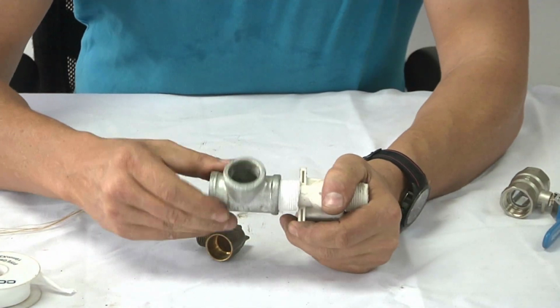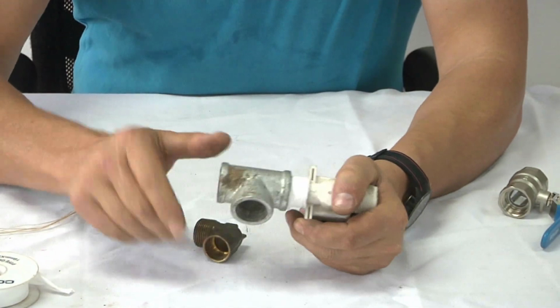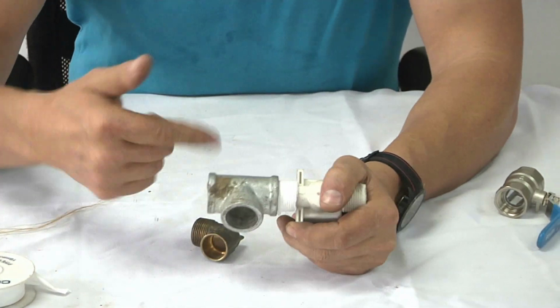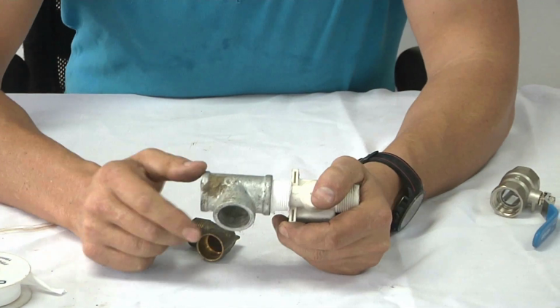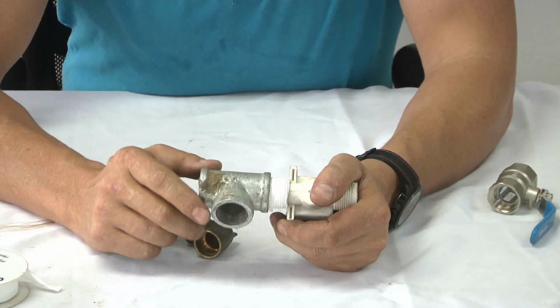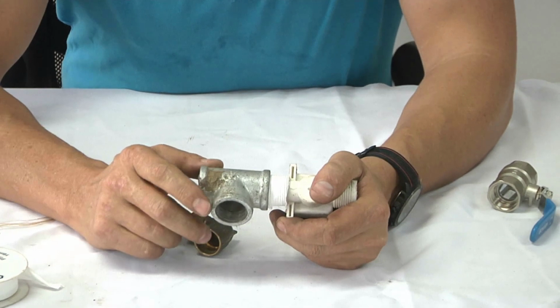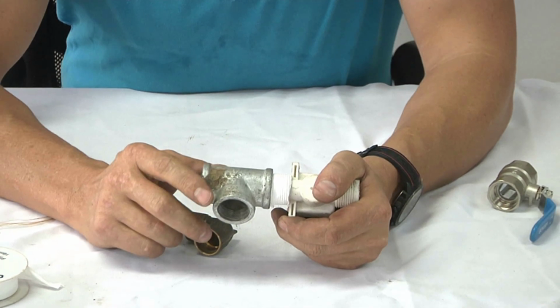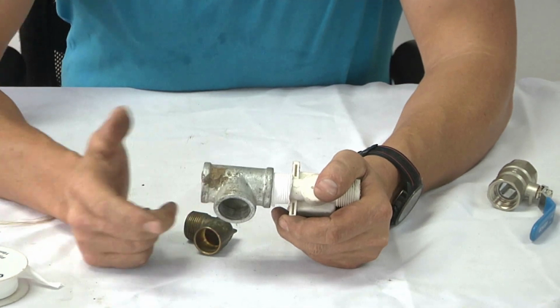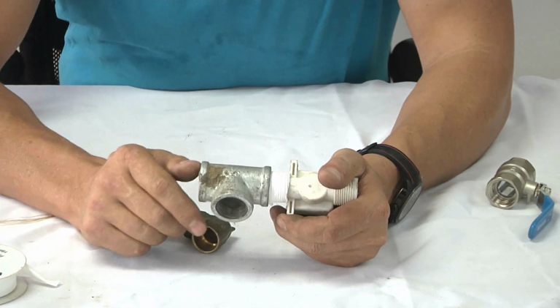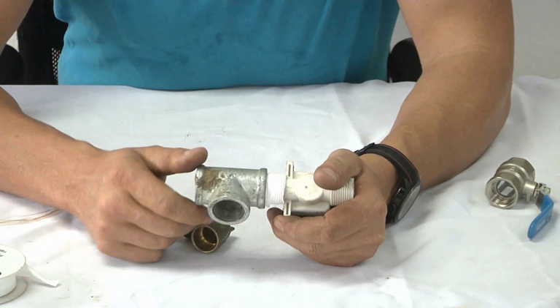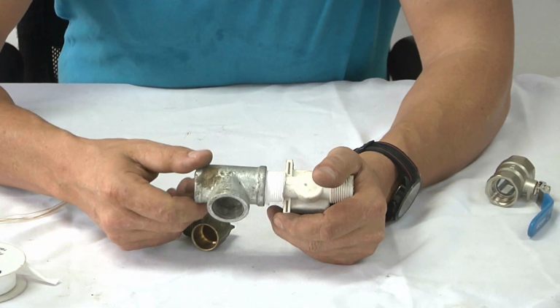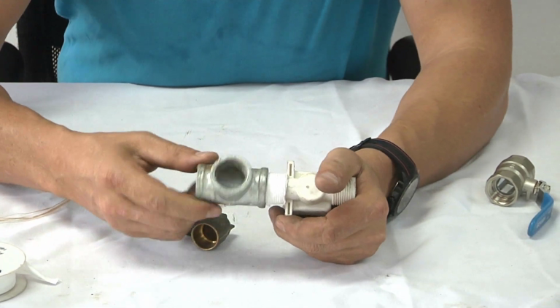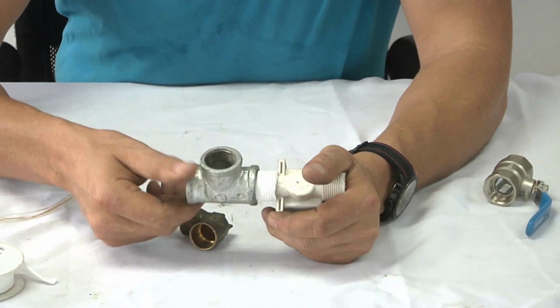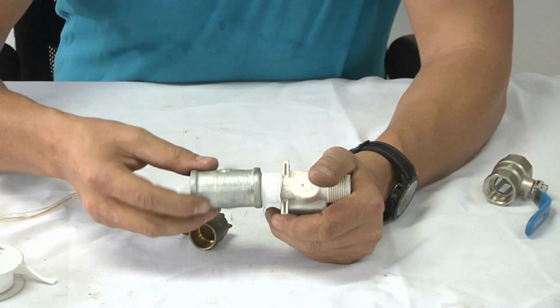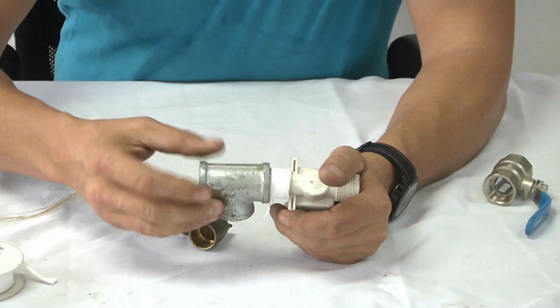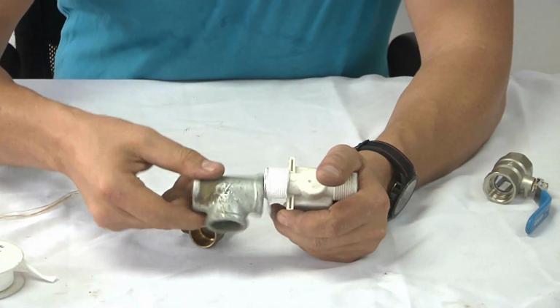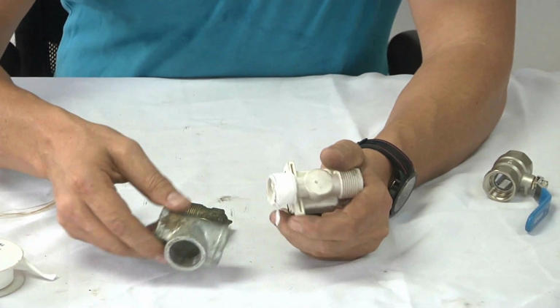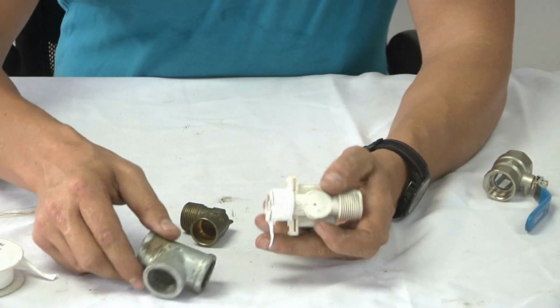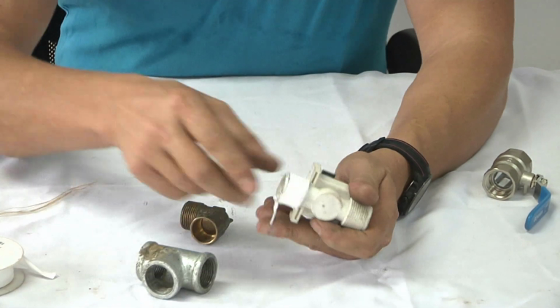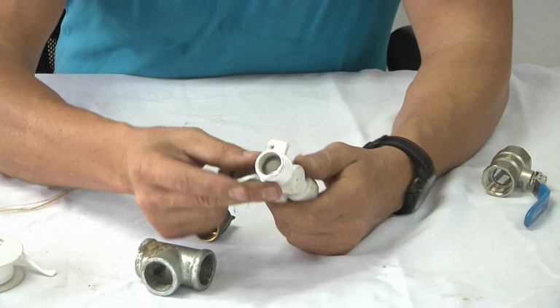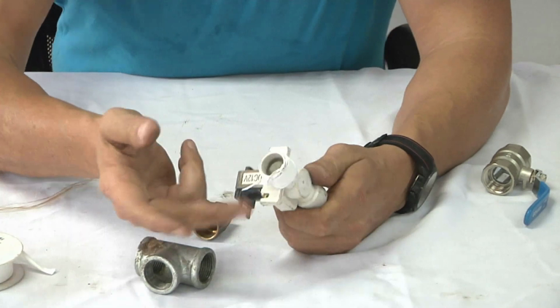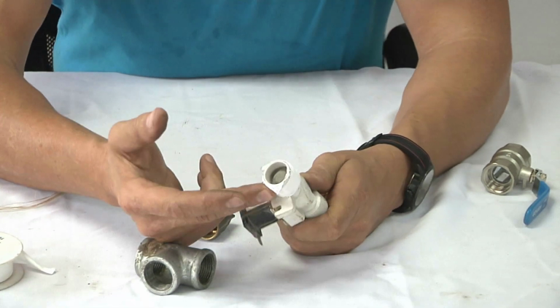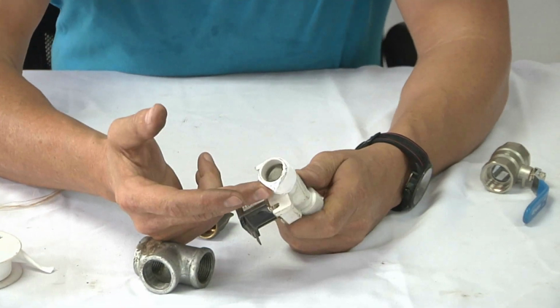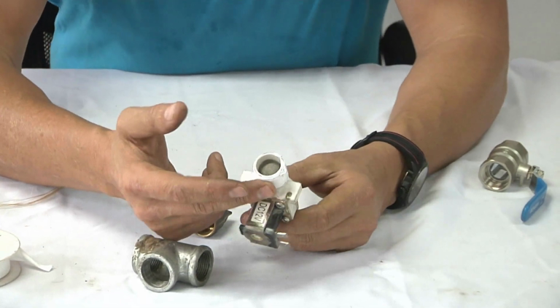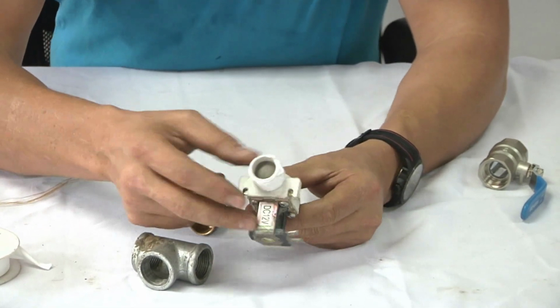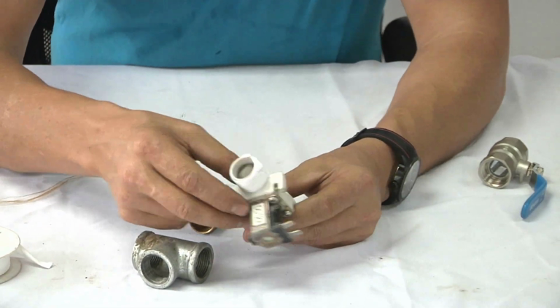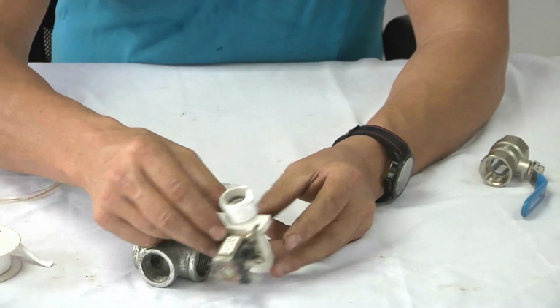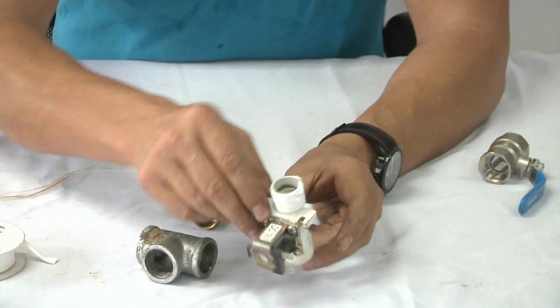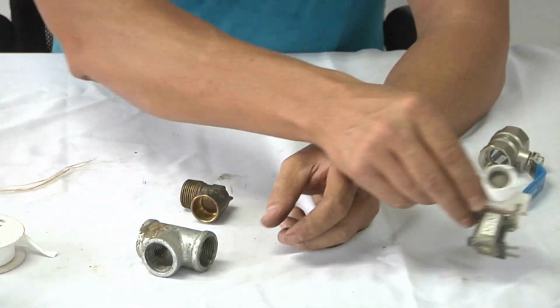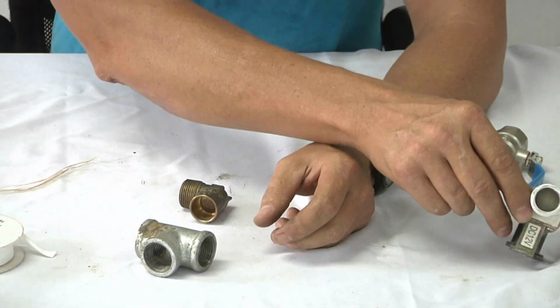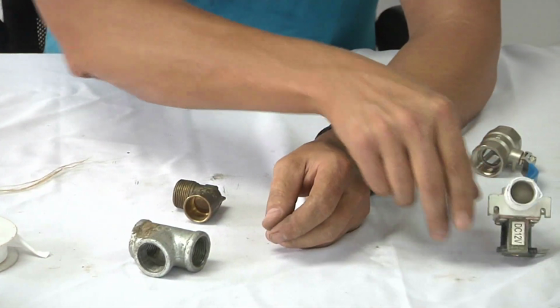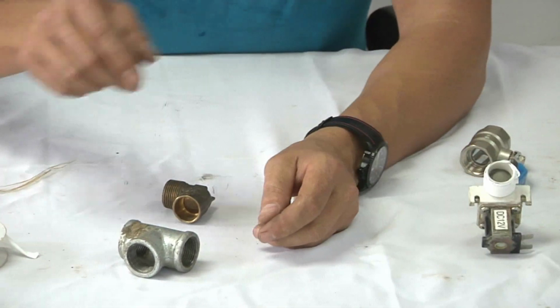Obviously this joint gets tightened with a pipe wrench or pump pliers, whatever you want to tighten it with. So this is pretty simple to use — it's nothing like hemp.